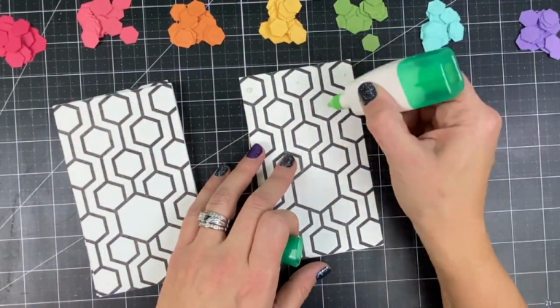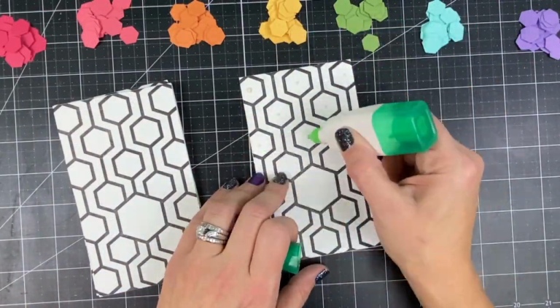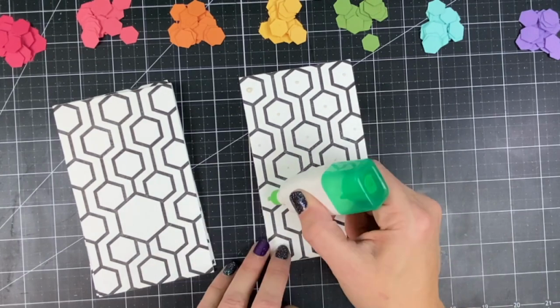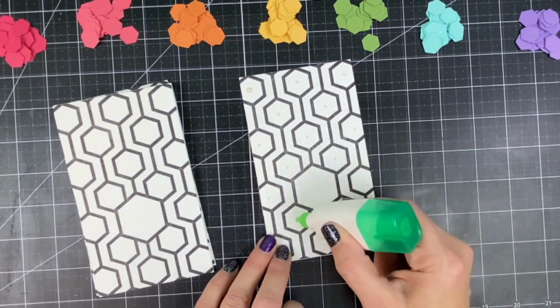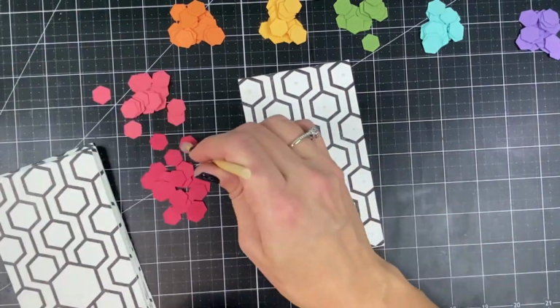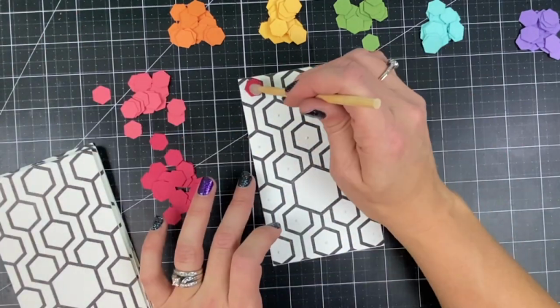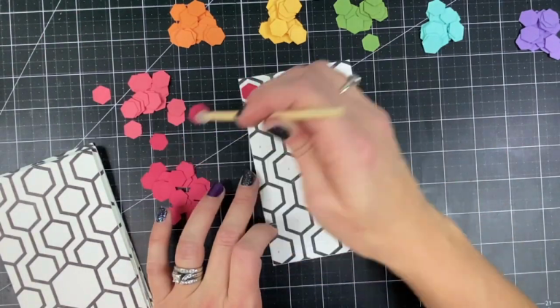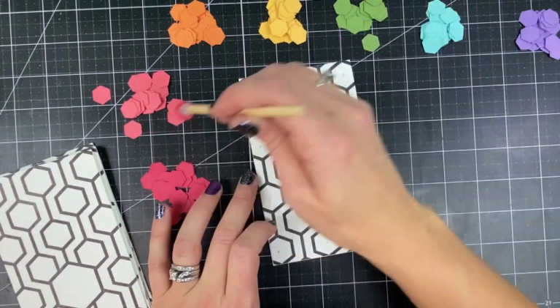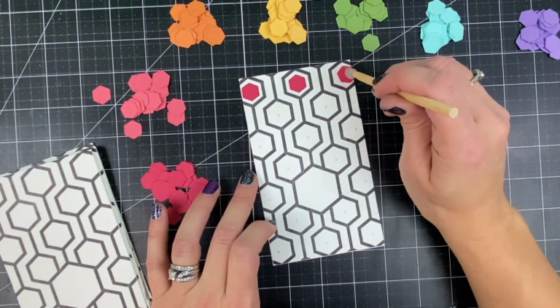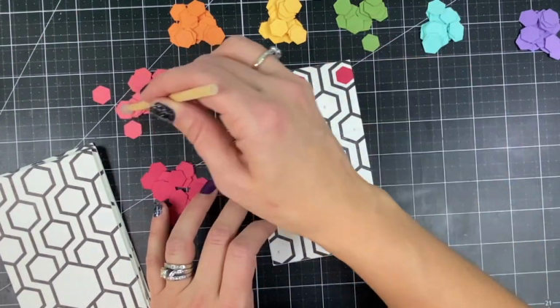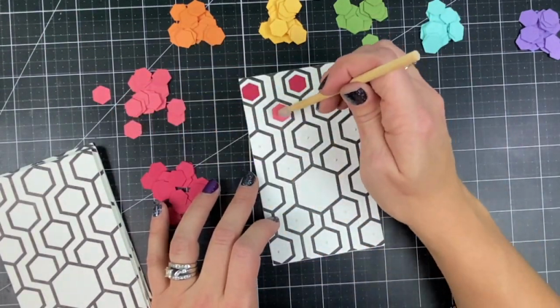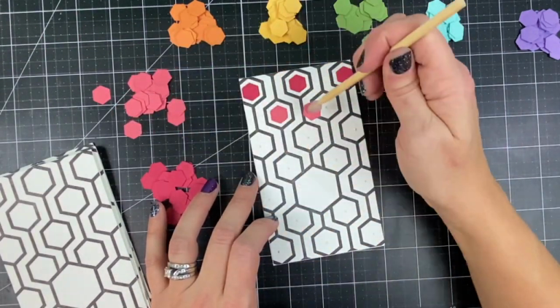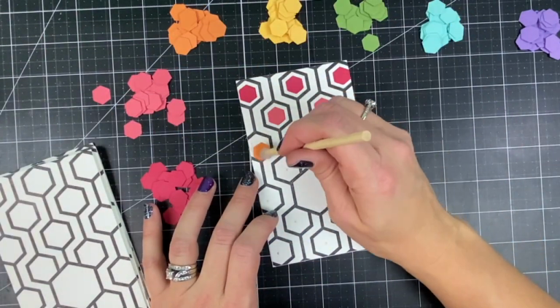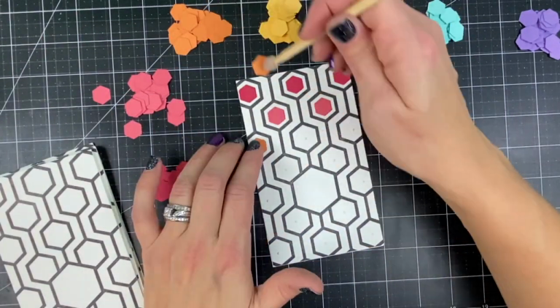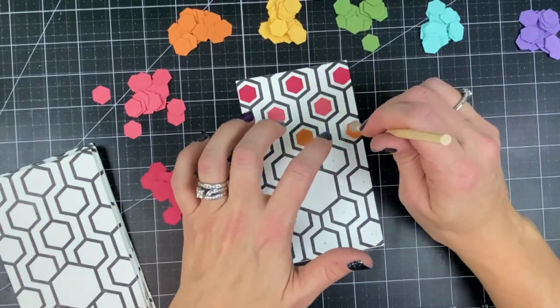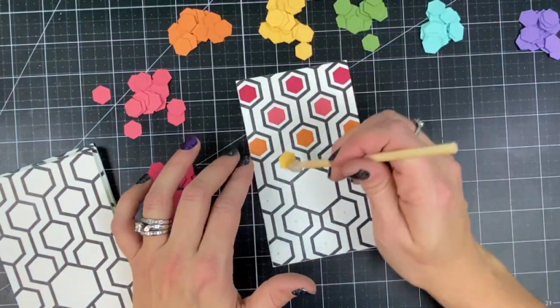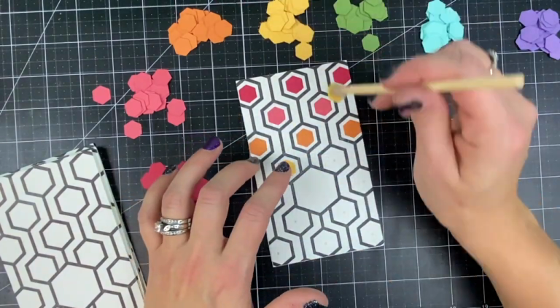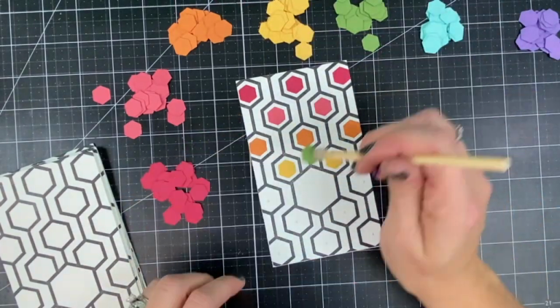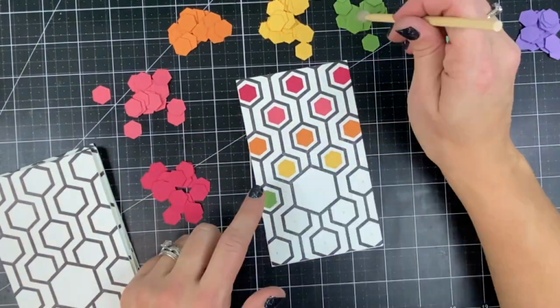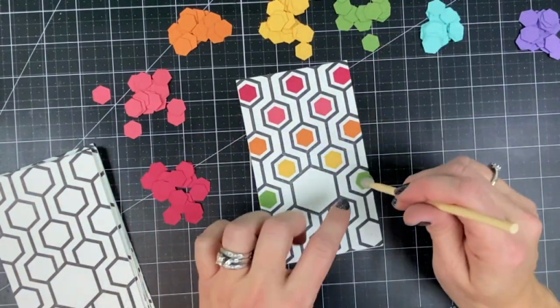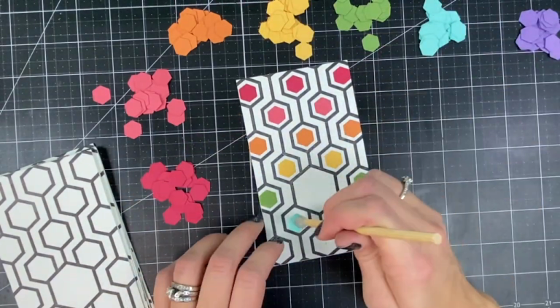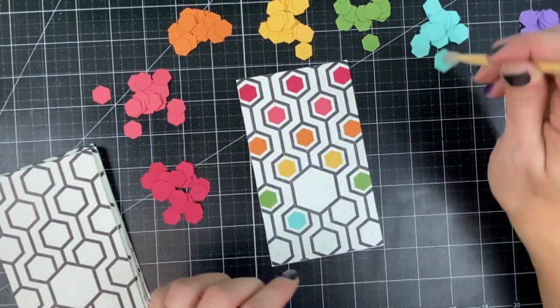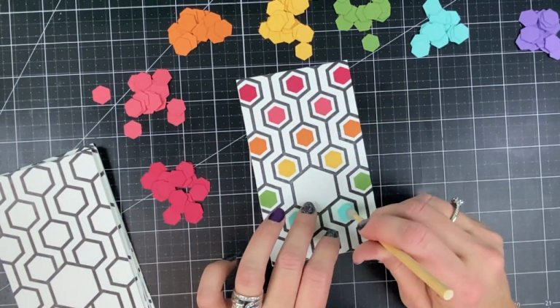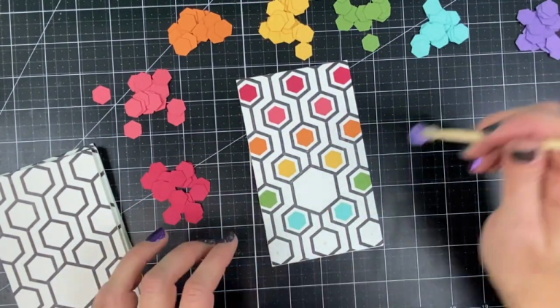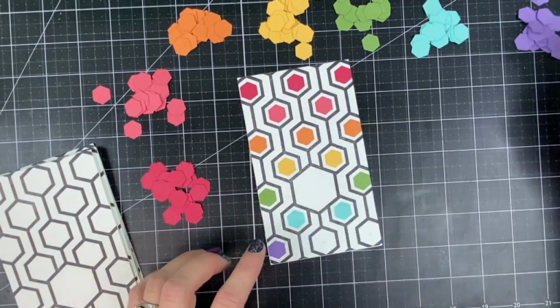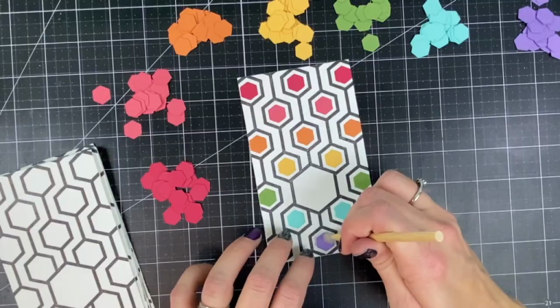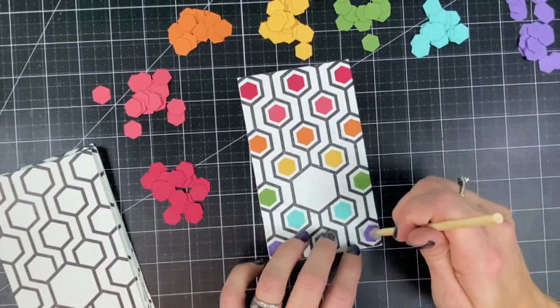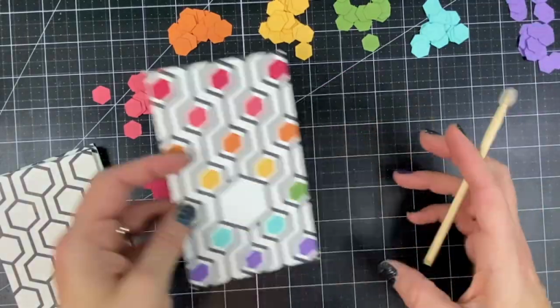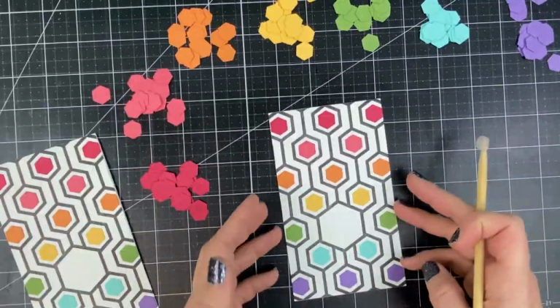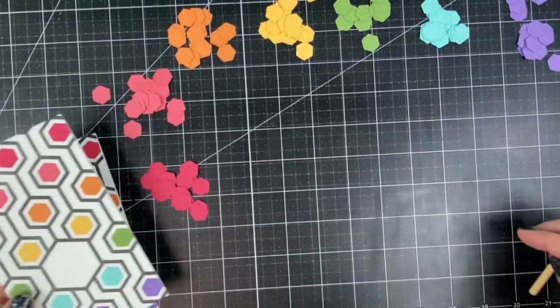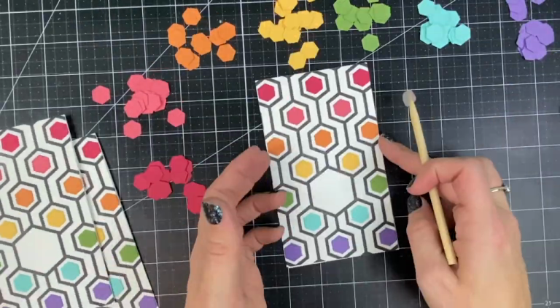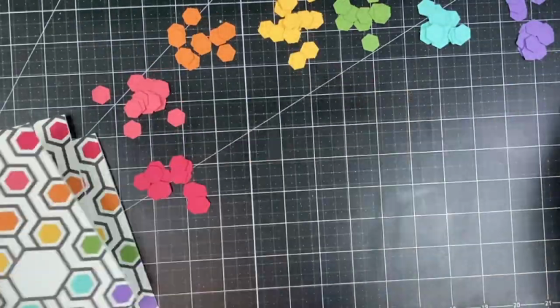Now I'm taking my Tombow Mono Multi Liquid Glue and I placed a dot of glue in the center of each hexagon so that I can take my pick and place tool and easily make a rainbow order out of each of the card bases.